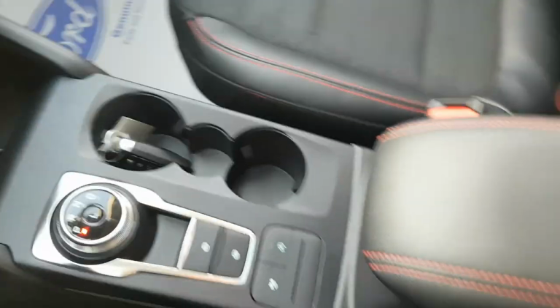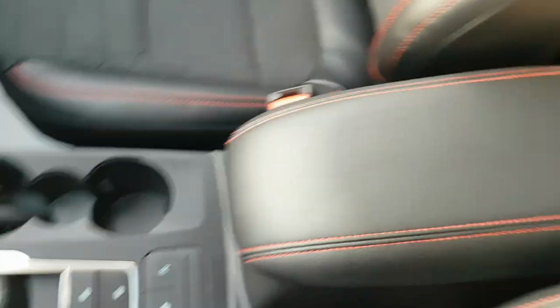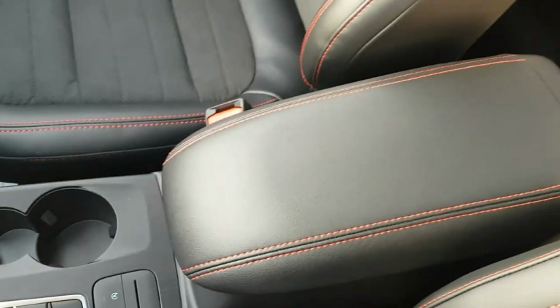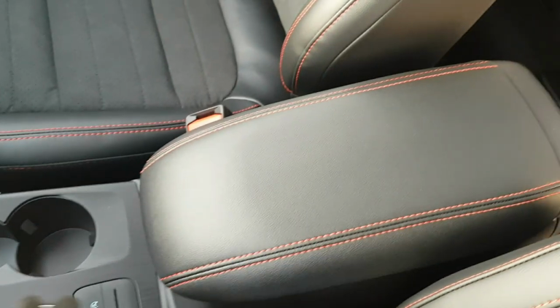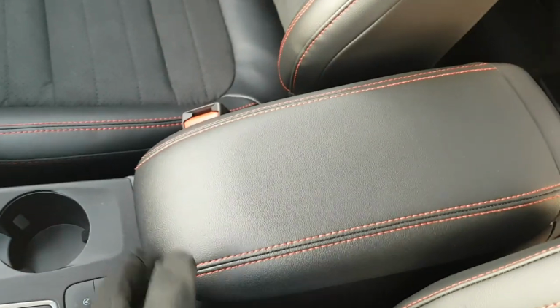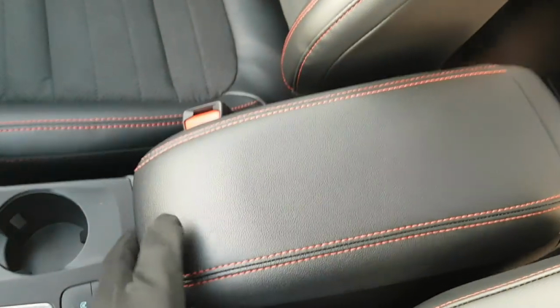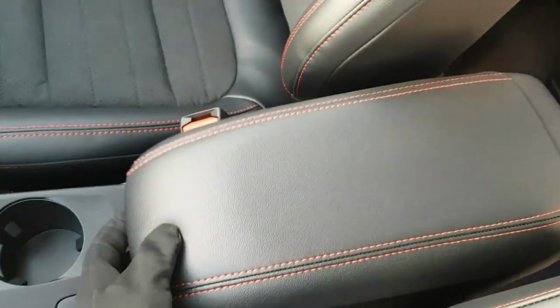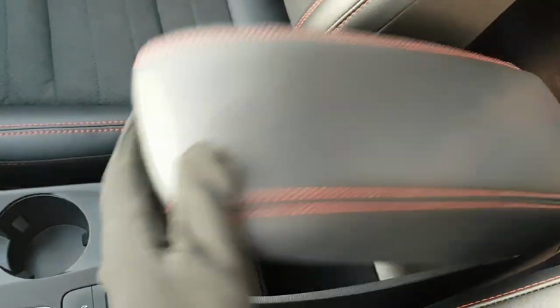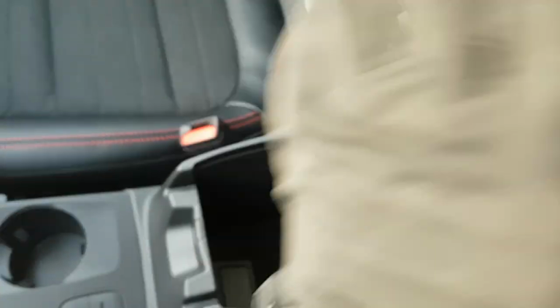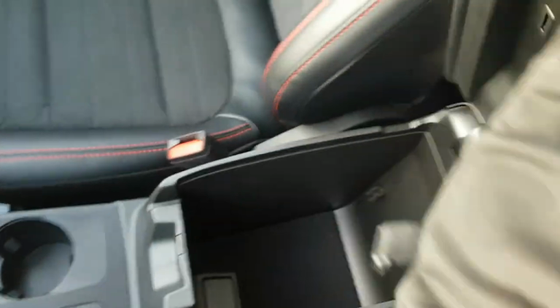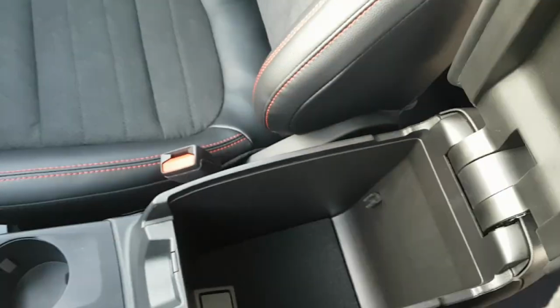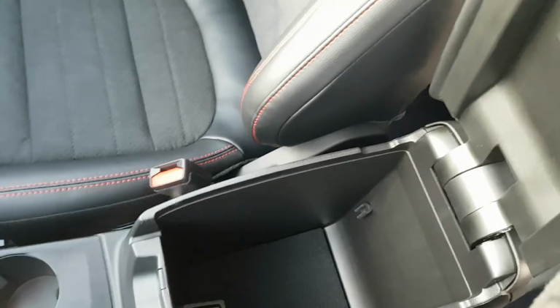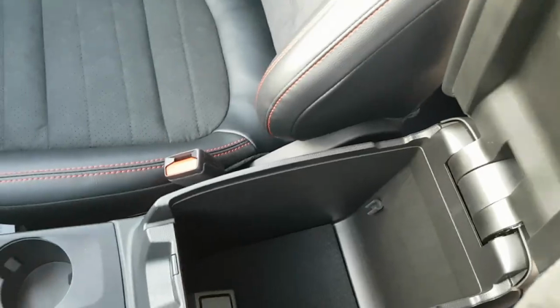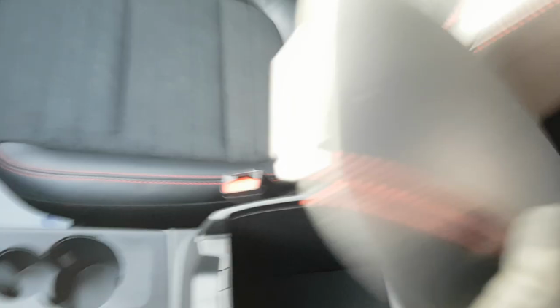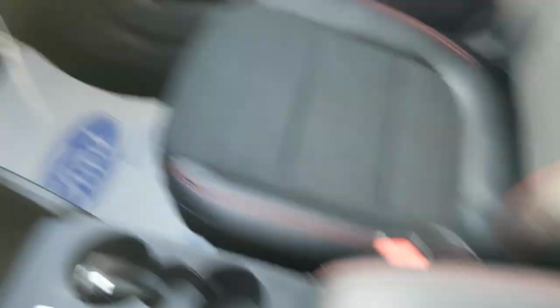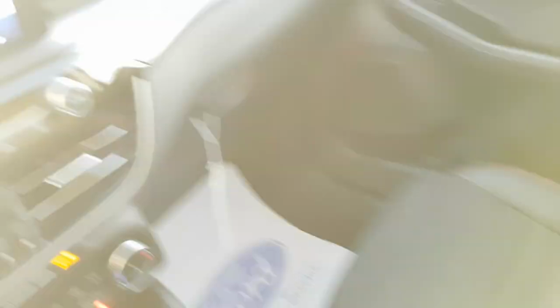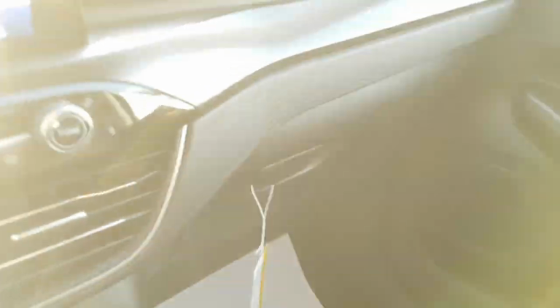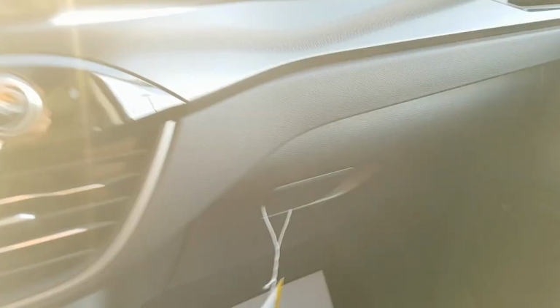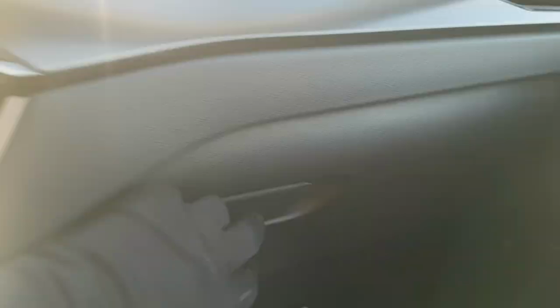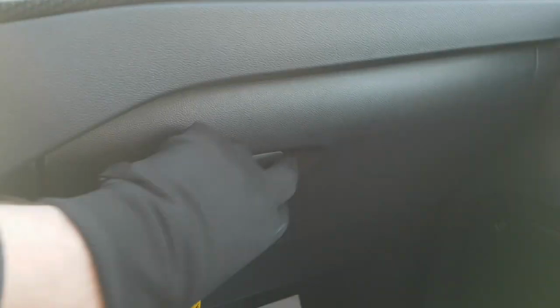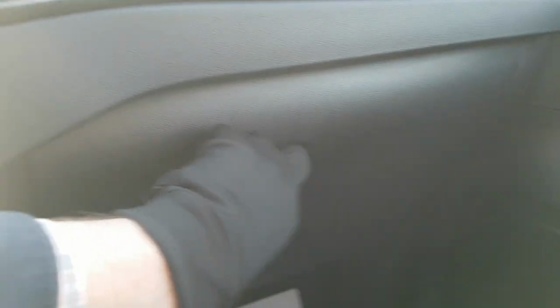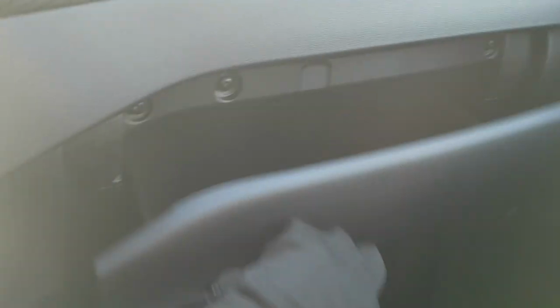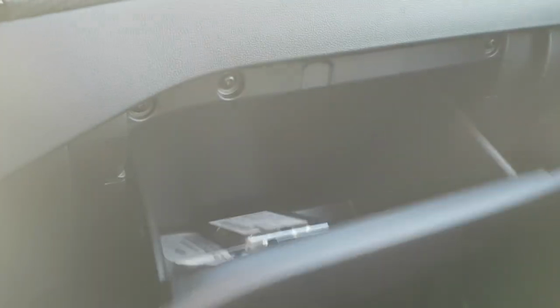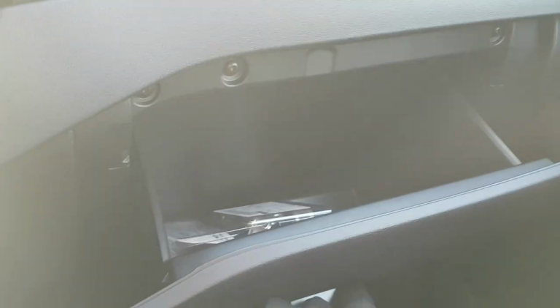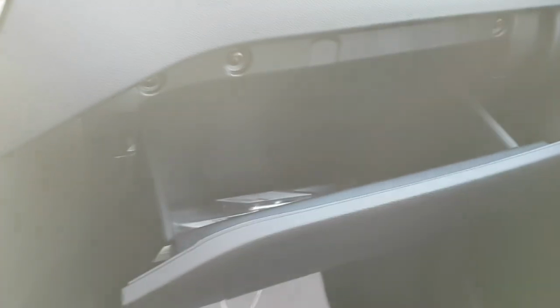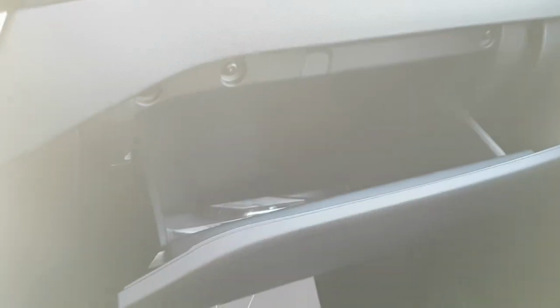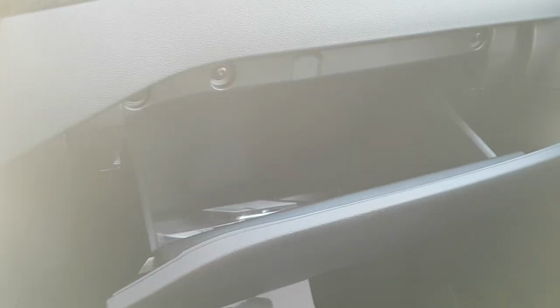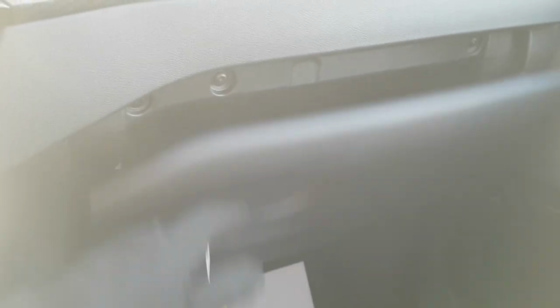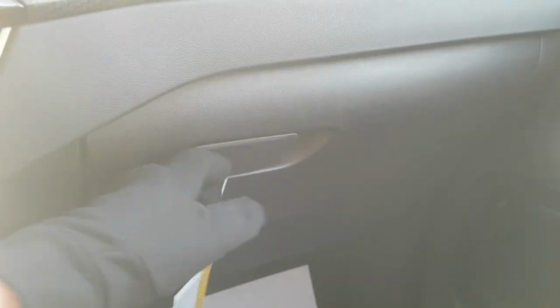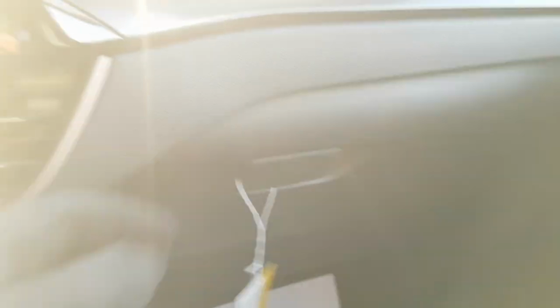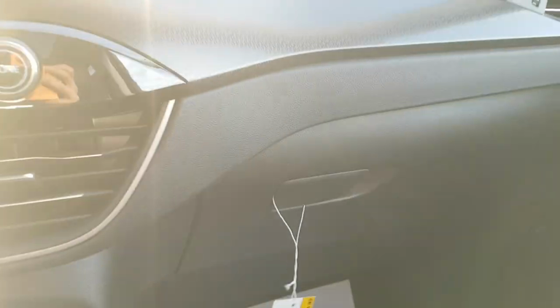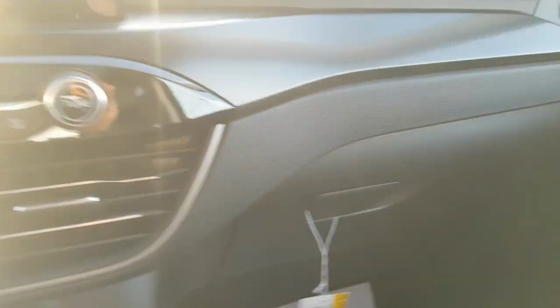There's a long center console with plenty of storage, as well as additional storage in the glove box.